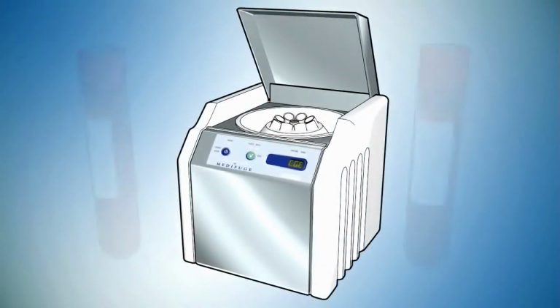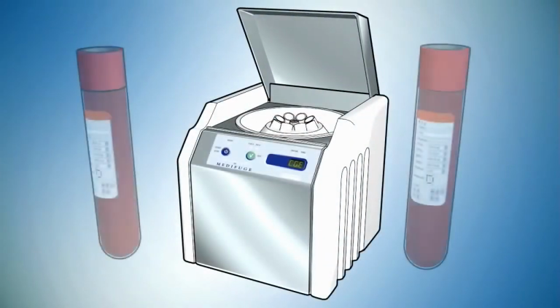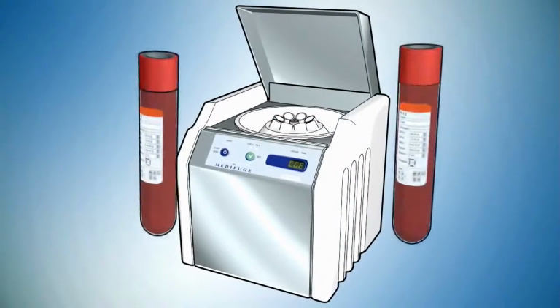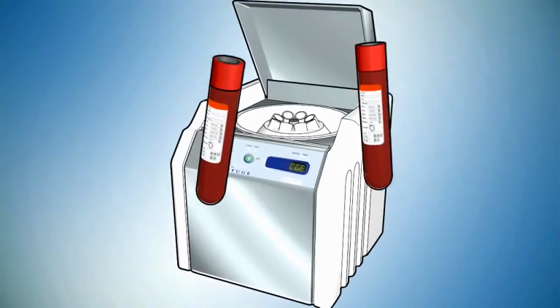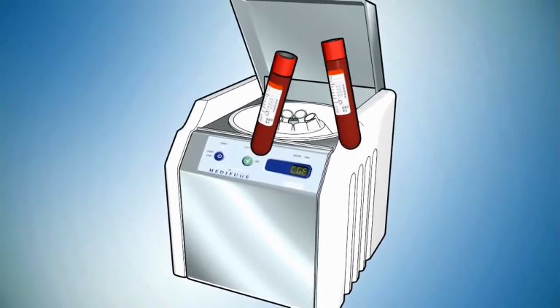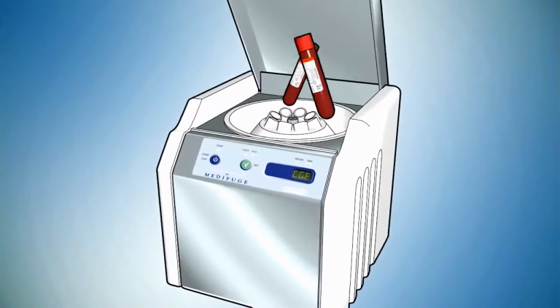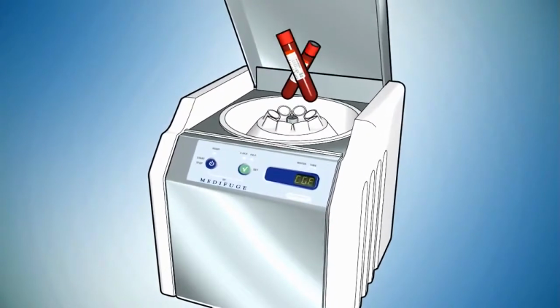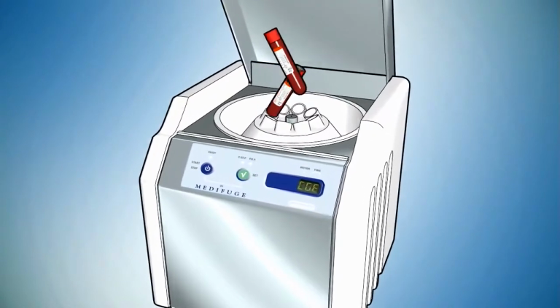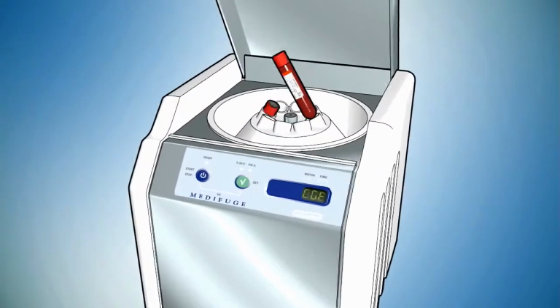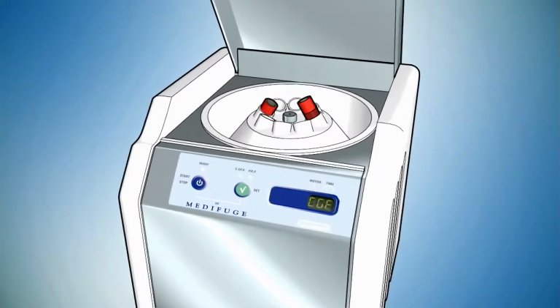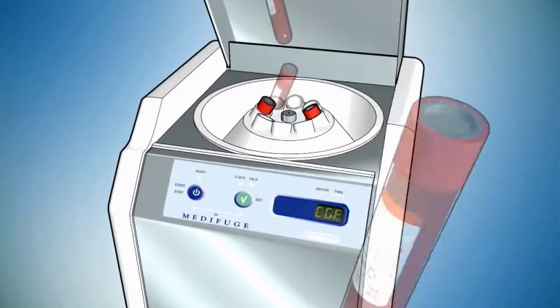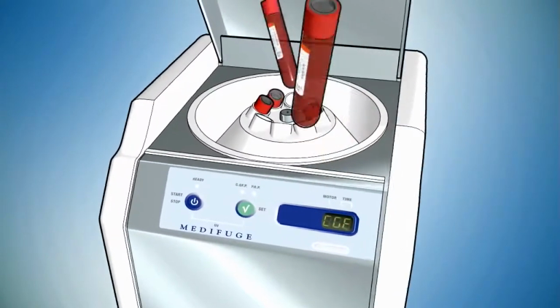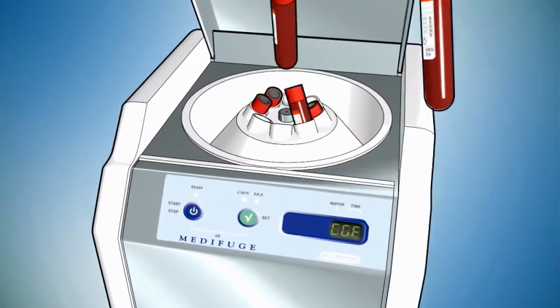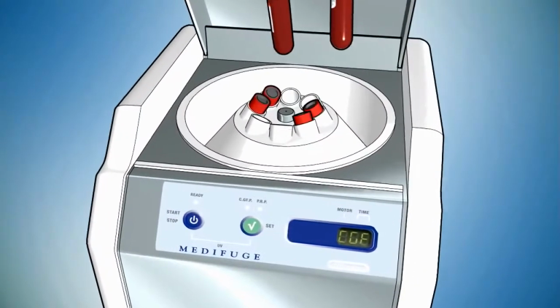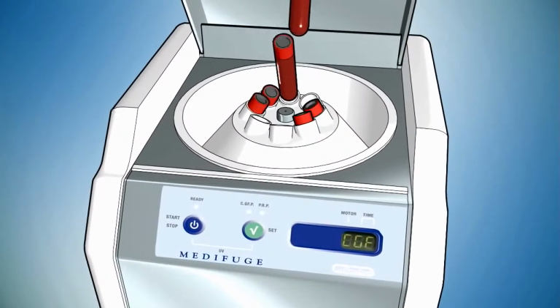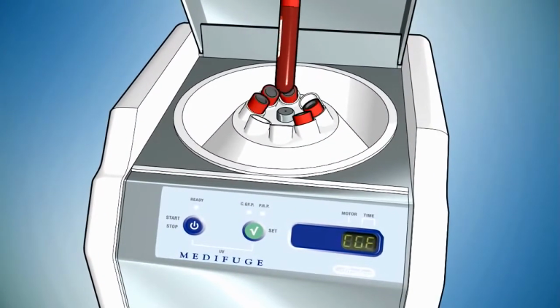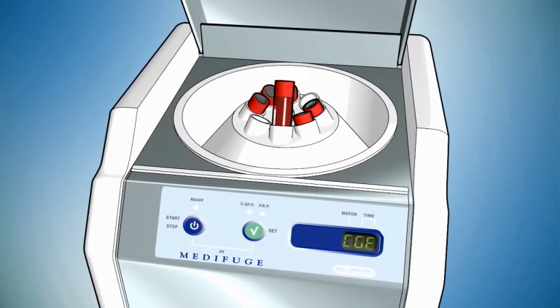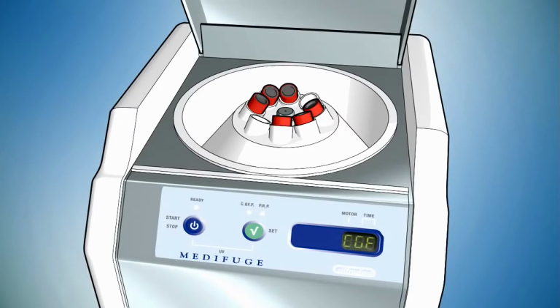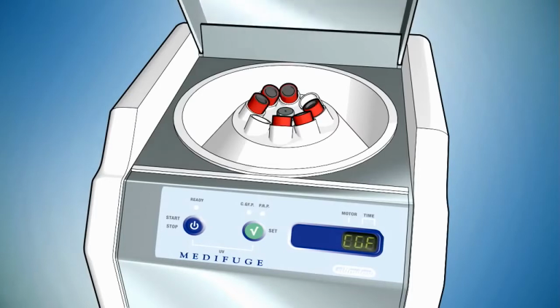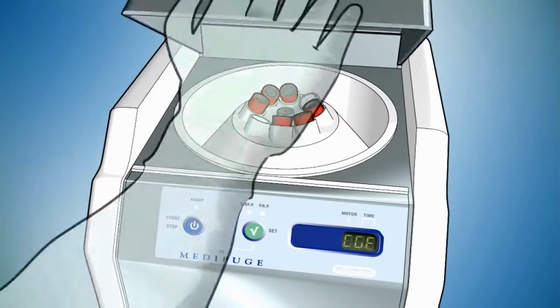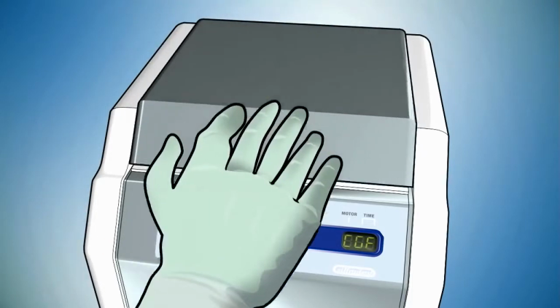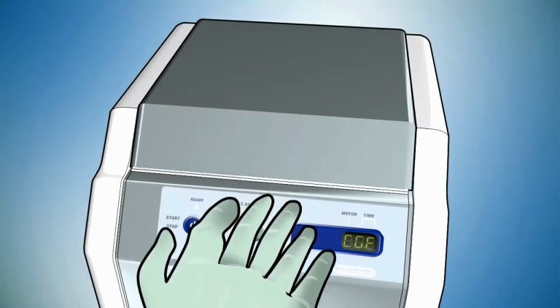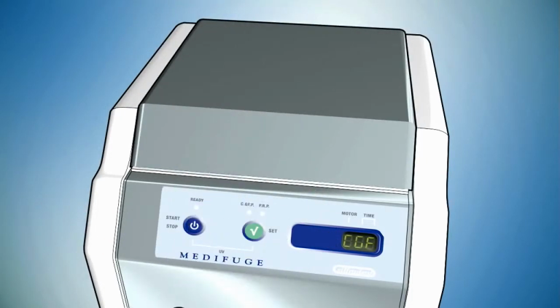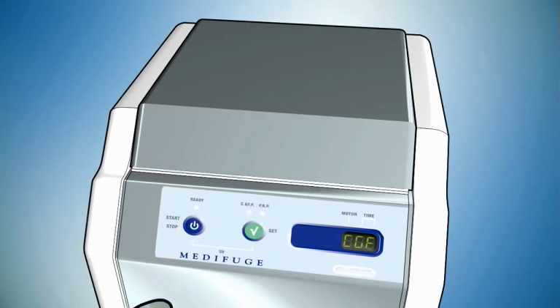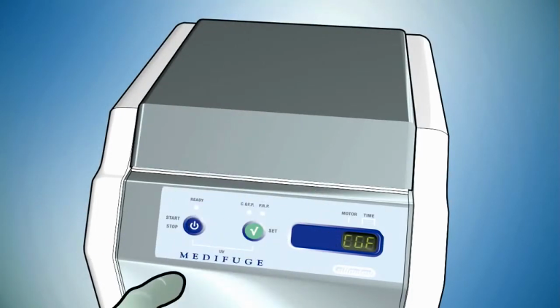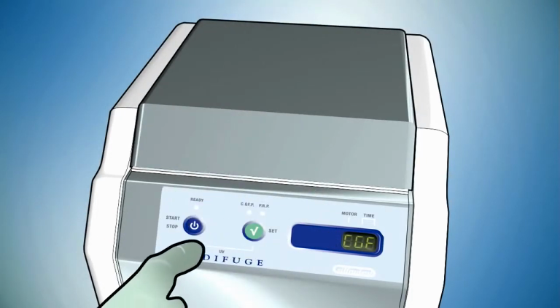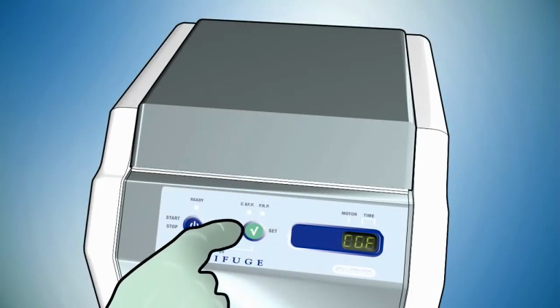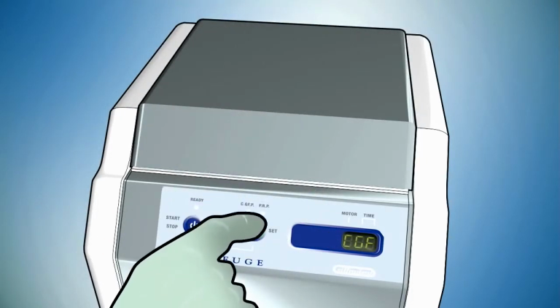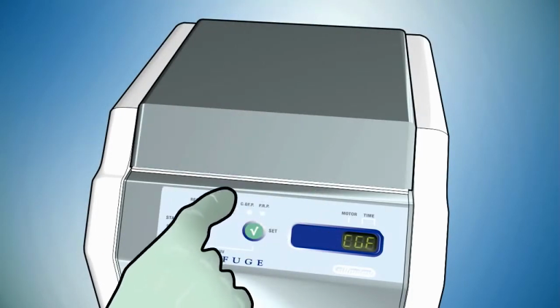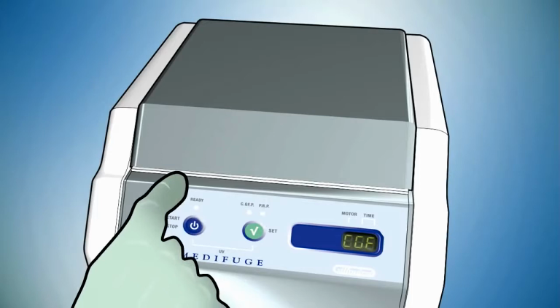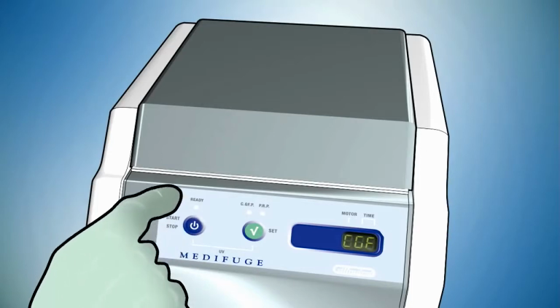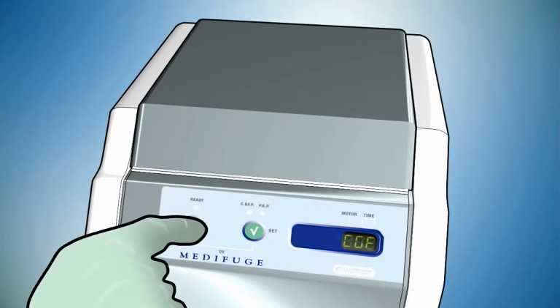Place tubes in pairs on opposite sides of the rotor to allow balancing. Close the cover, set protocol CGF, and press start.